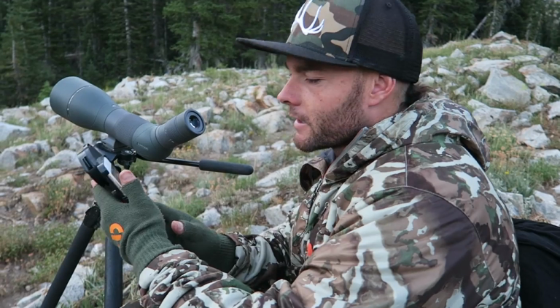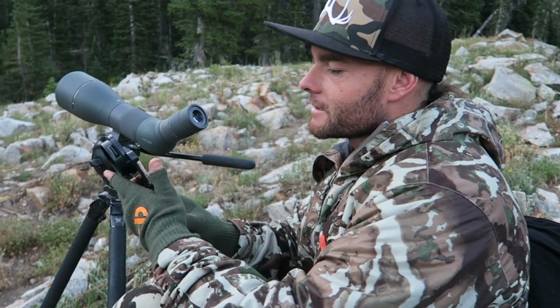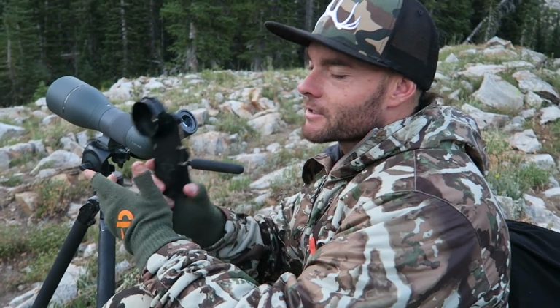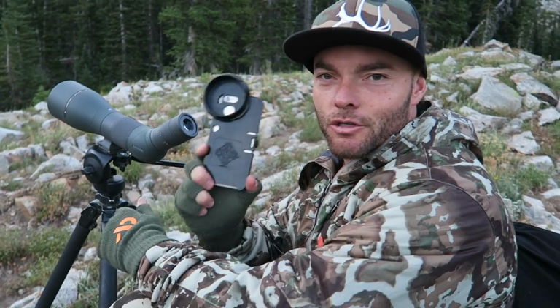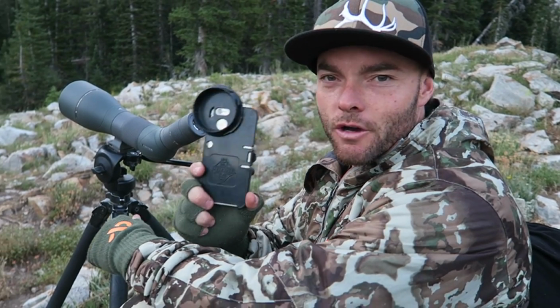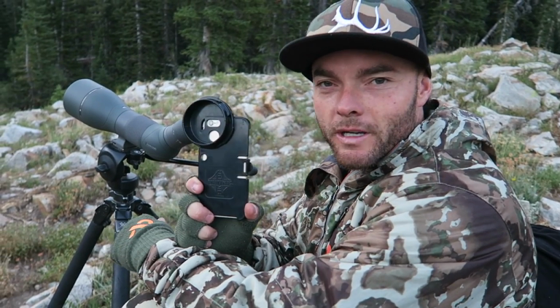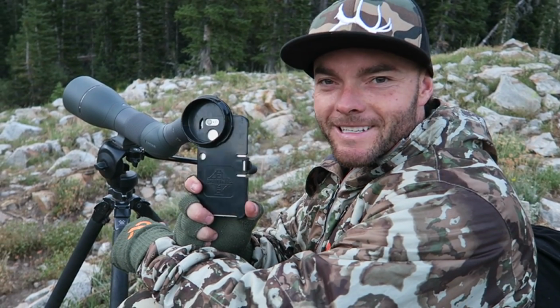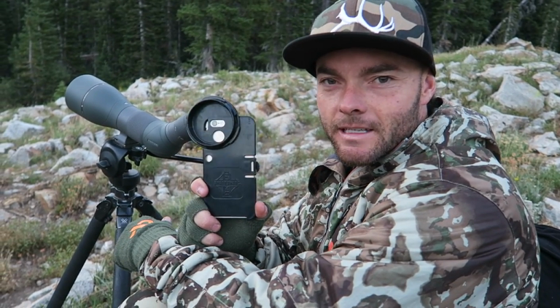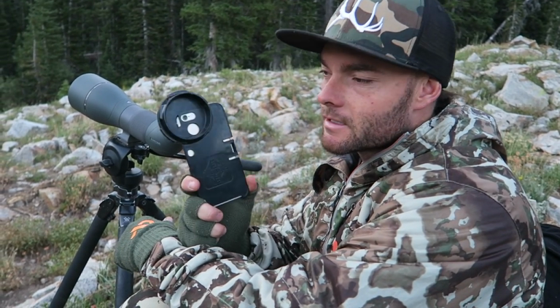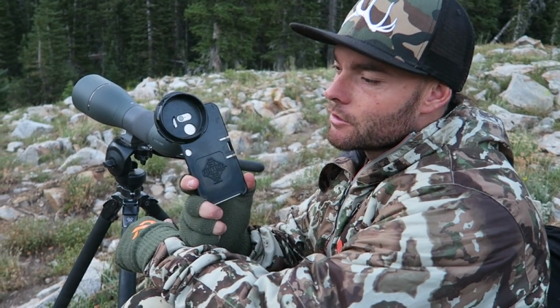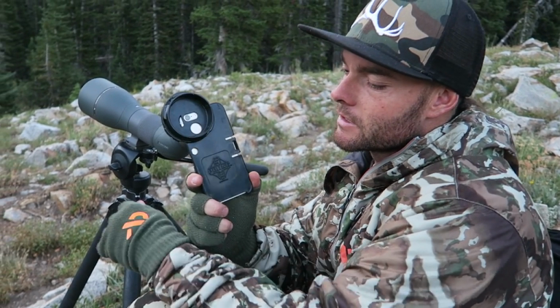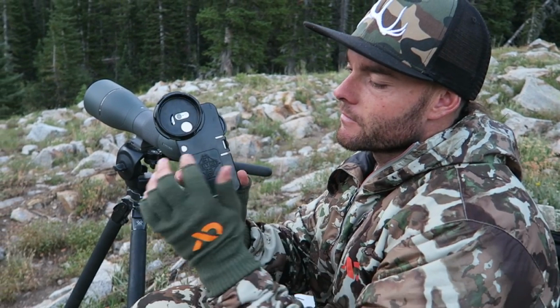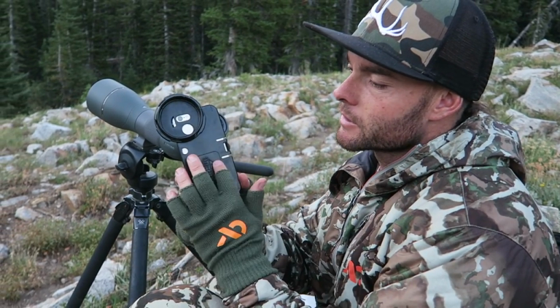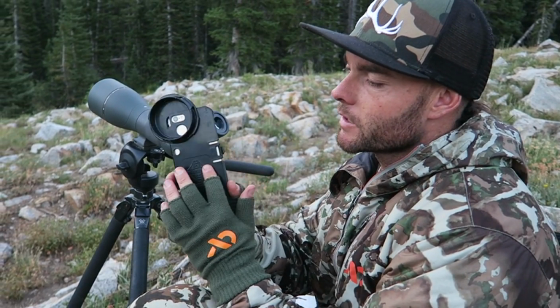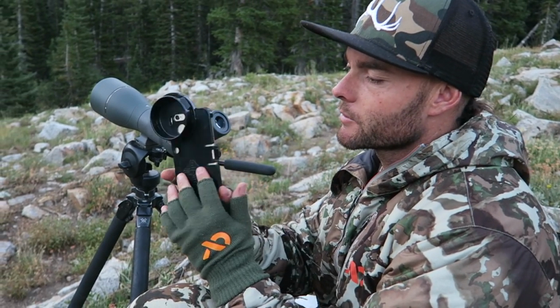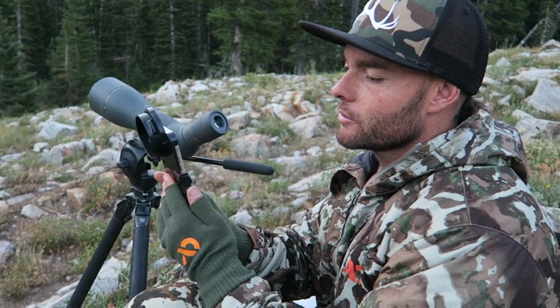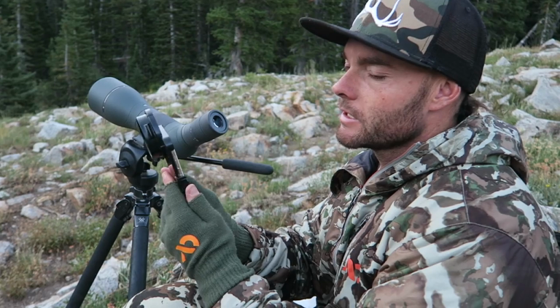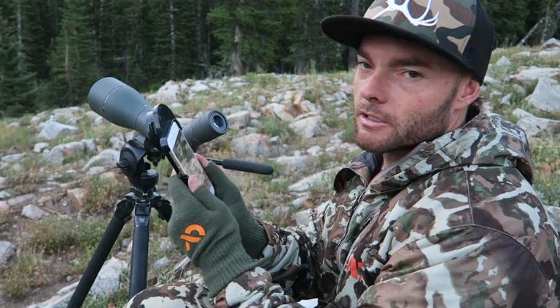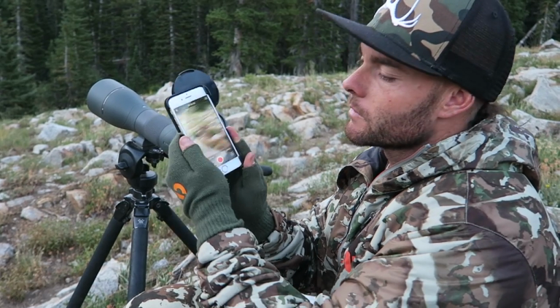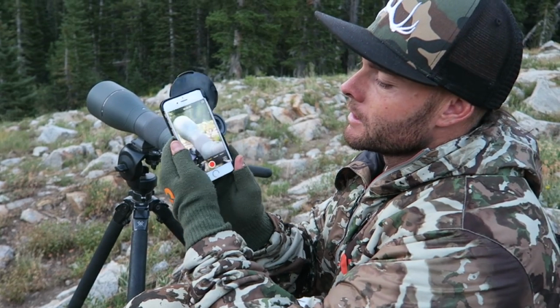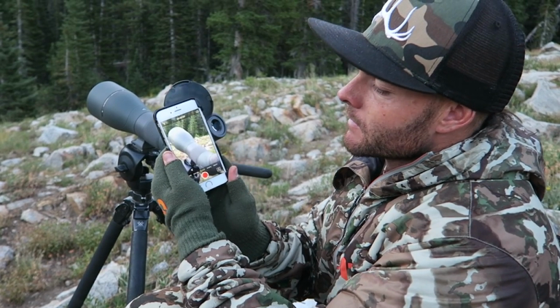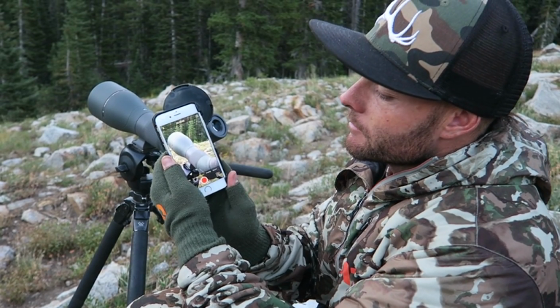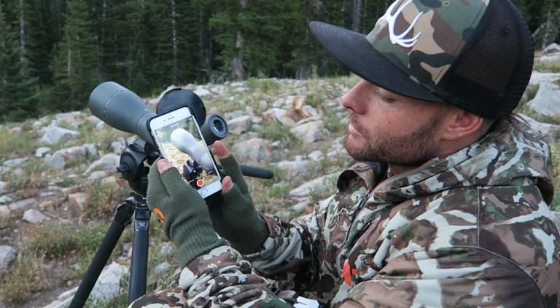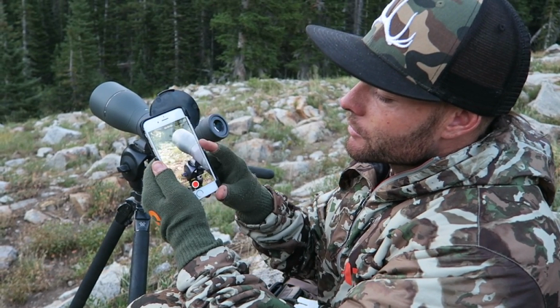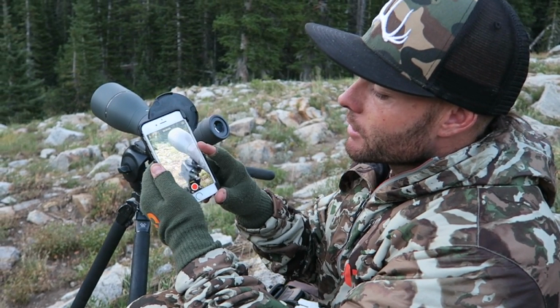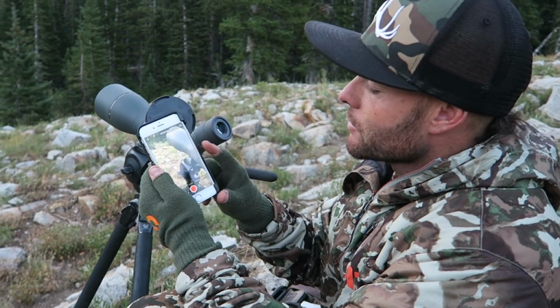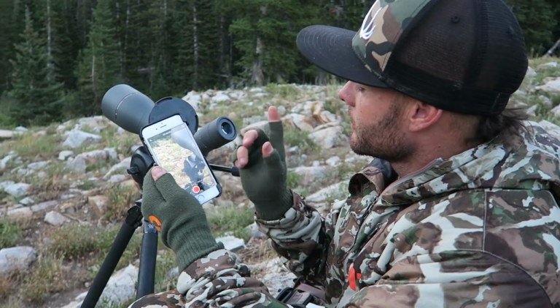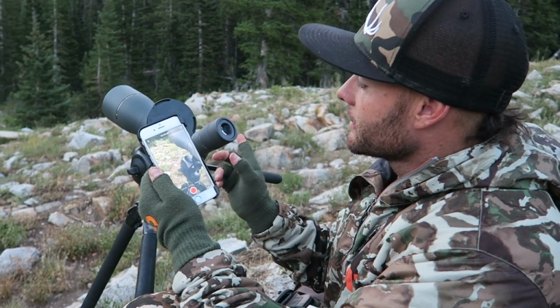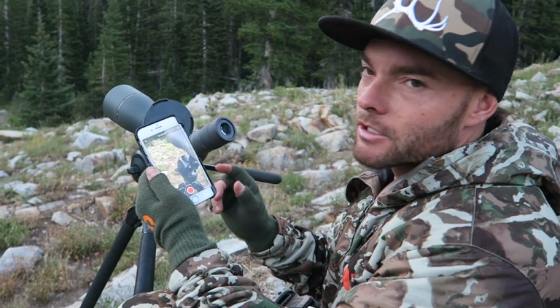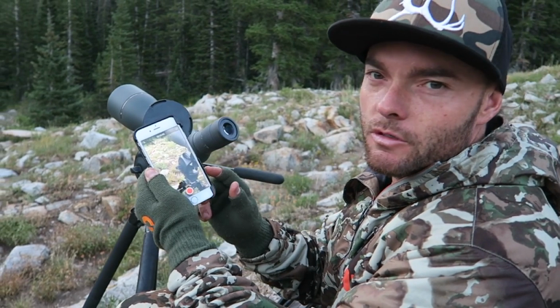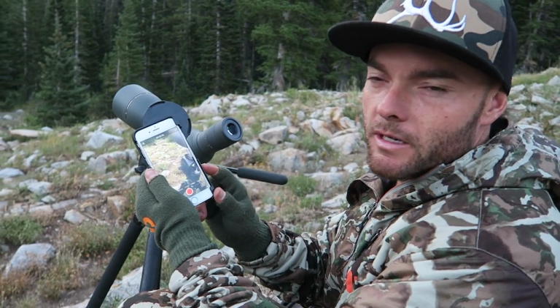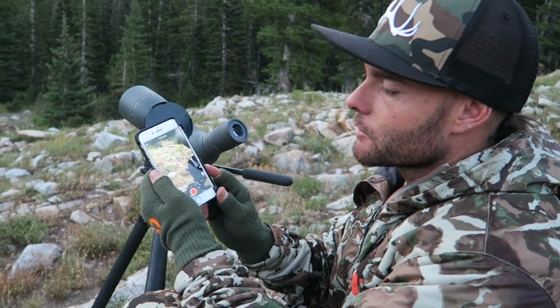Alright guys, just going to show you how quick and easy it is to use this phone scope adapter to digiscope using your smartphone and attach it to your spotting scope.